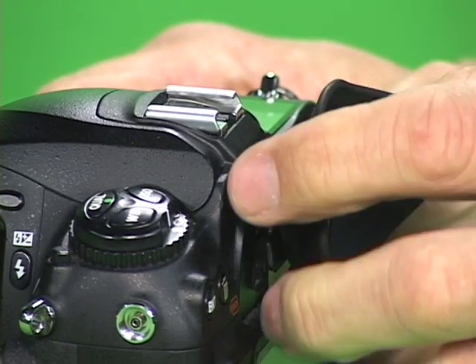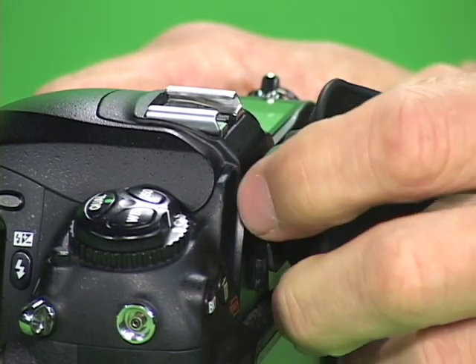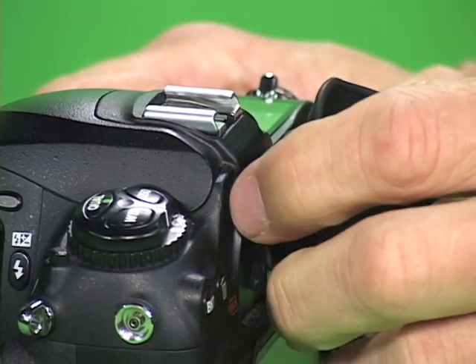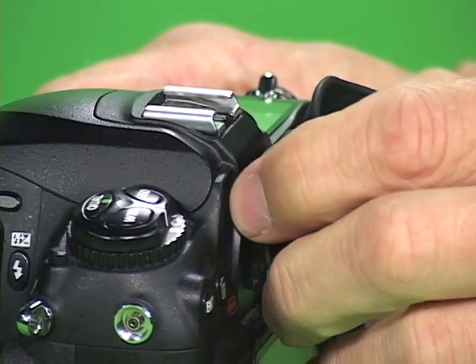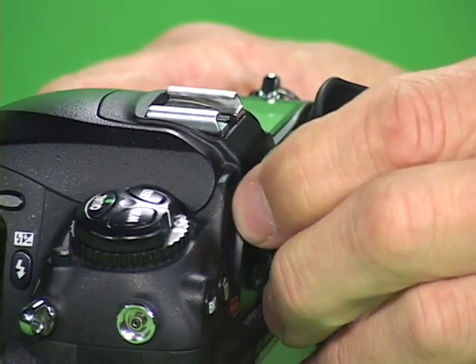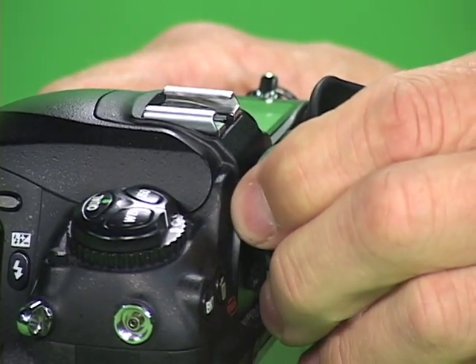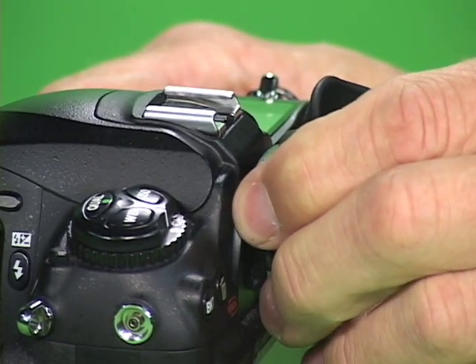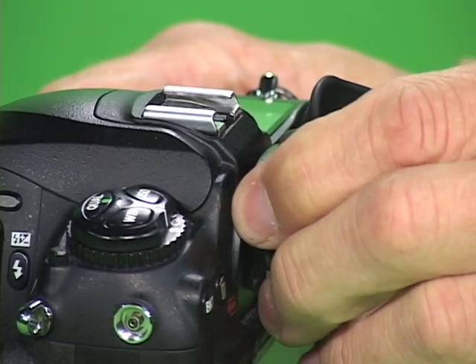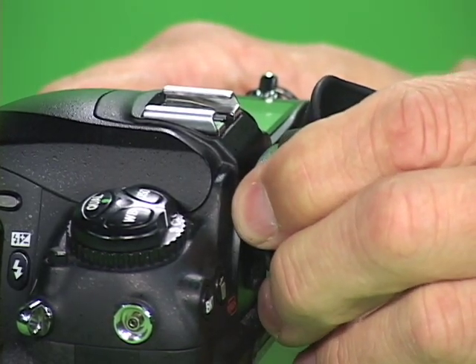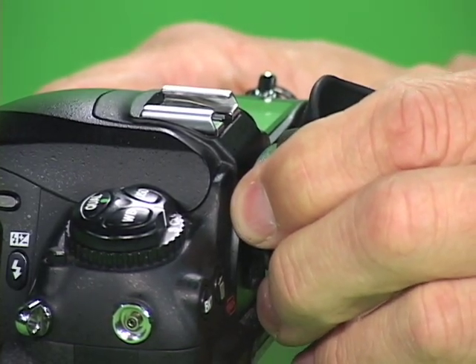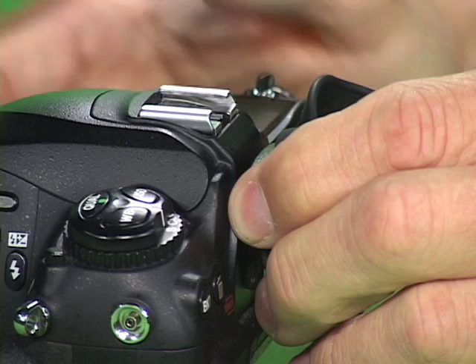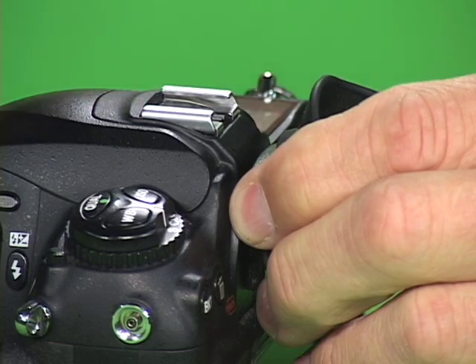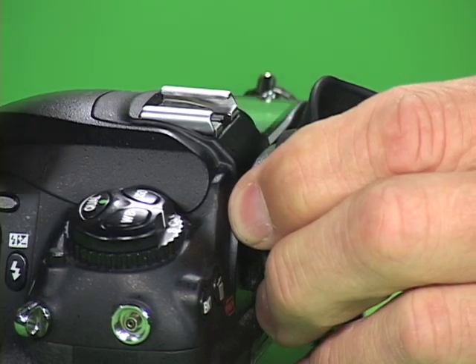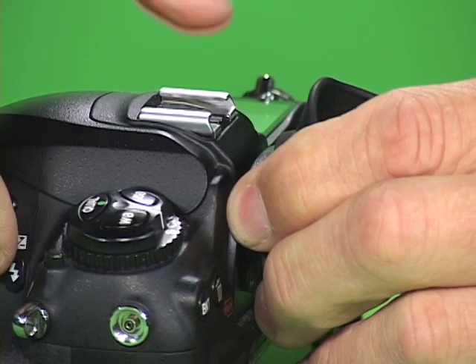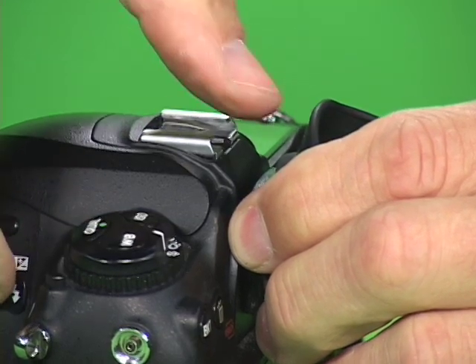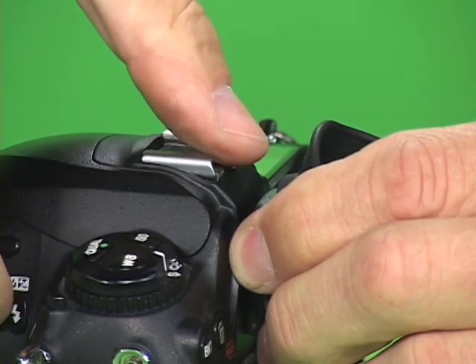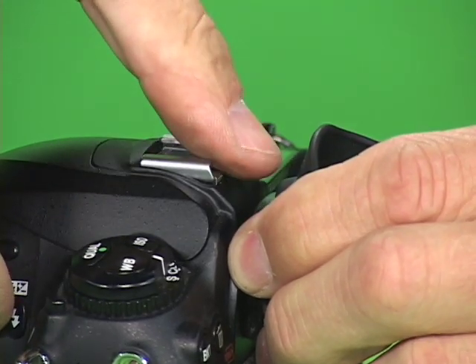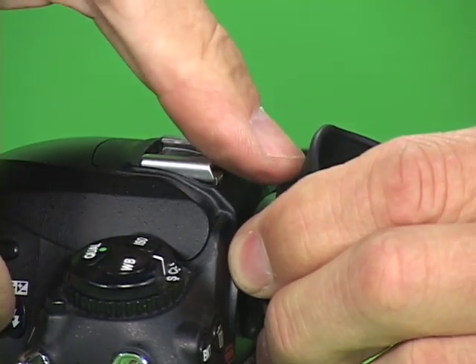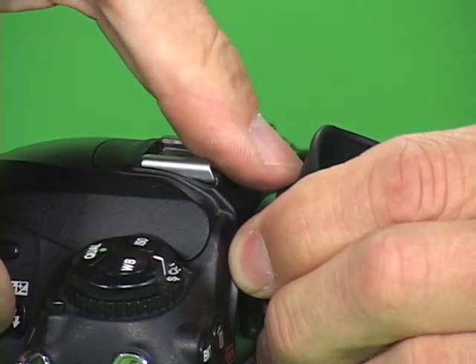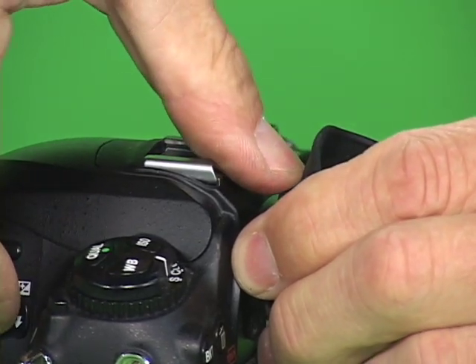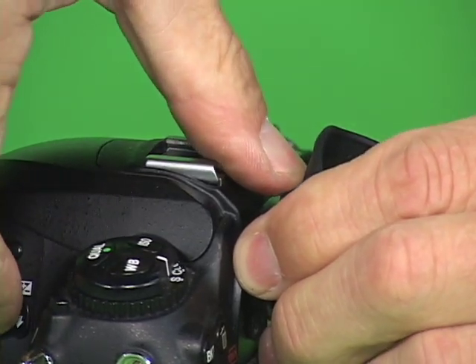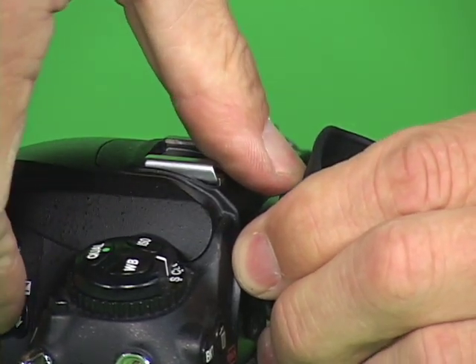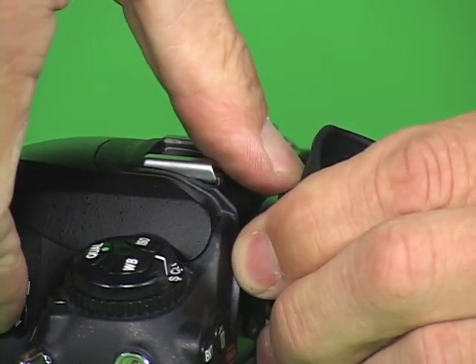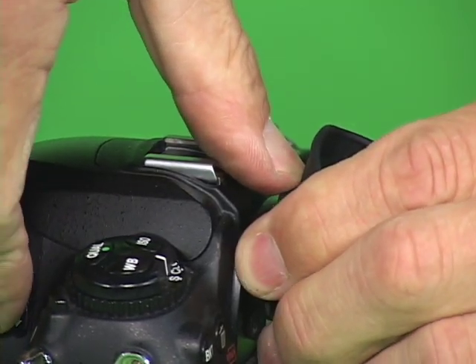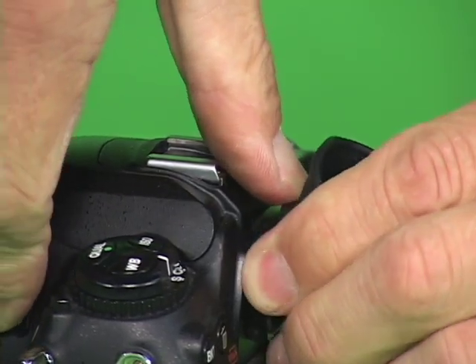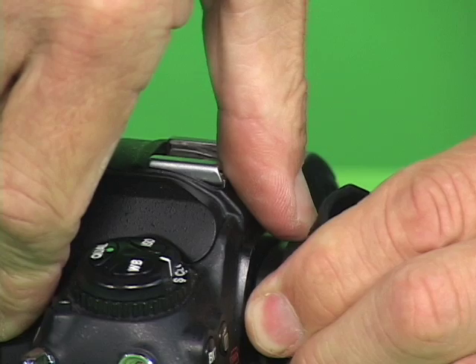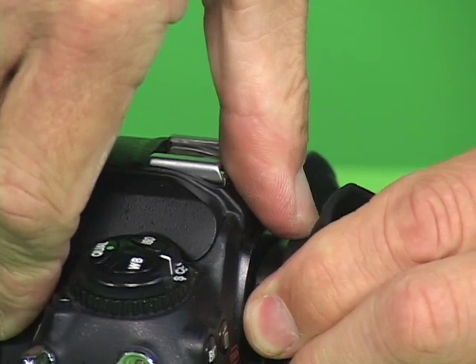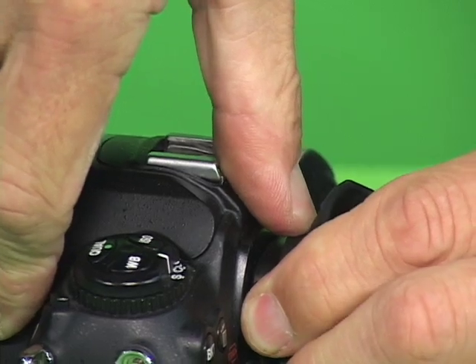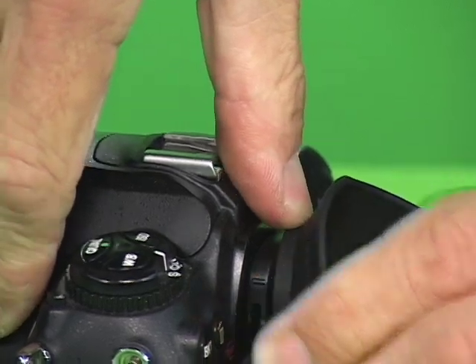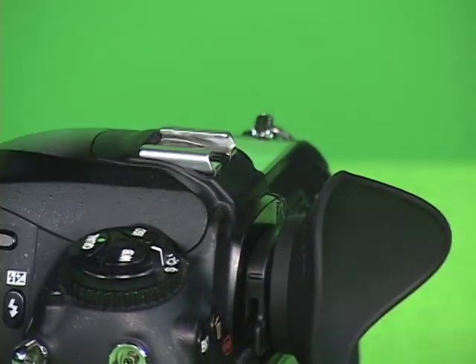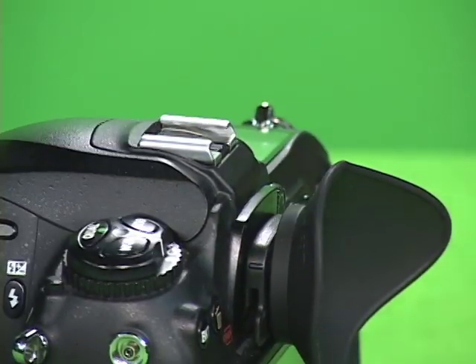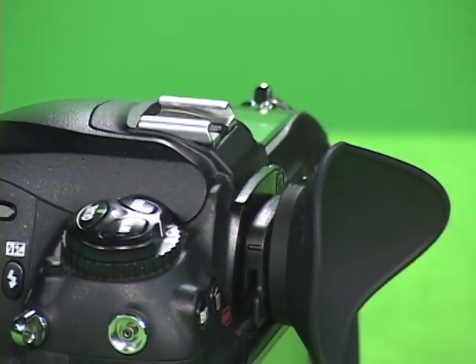Put your index finger and your thumb back onto the hood eye, bringing your thumb from the top over the hot shoe. Press down on your thumb and it locks into place.